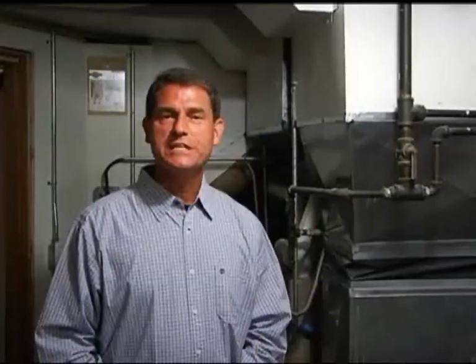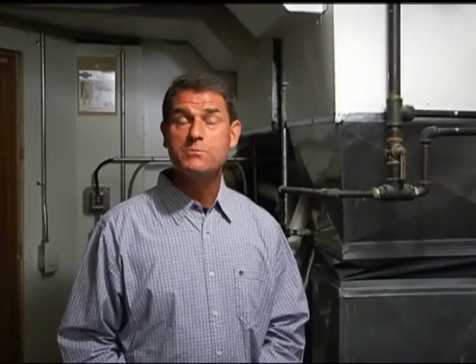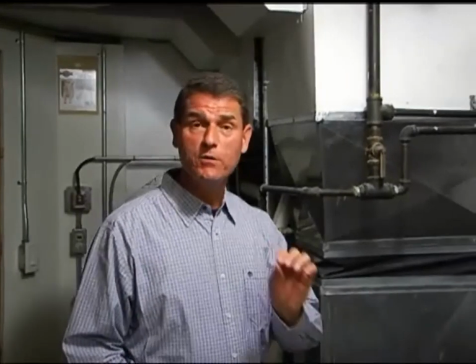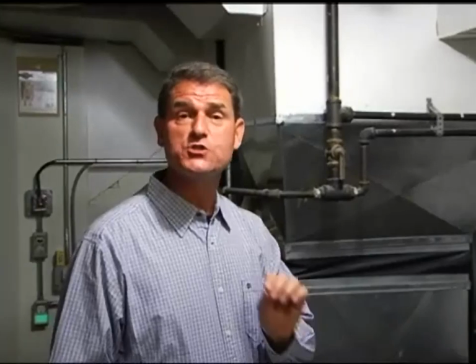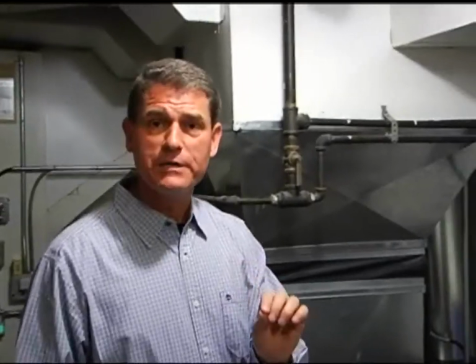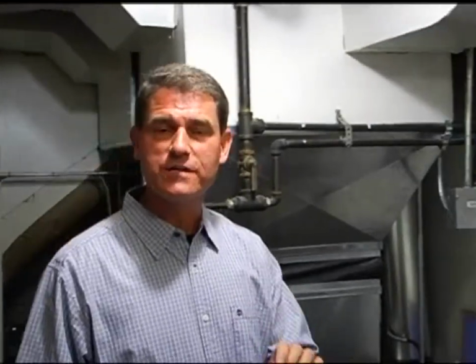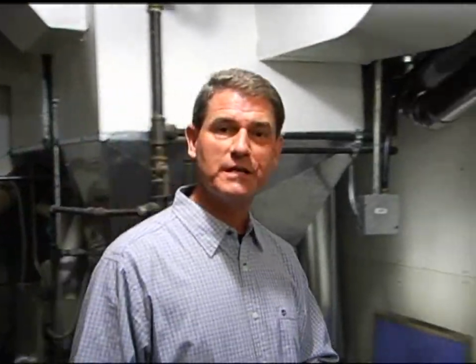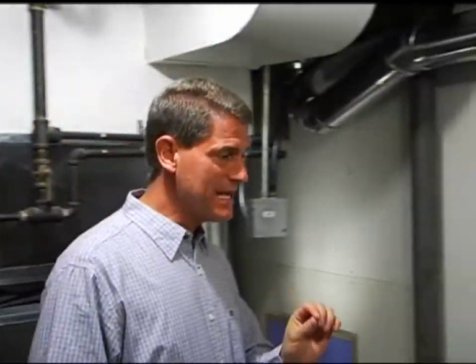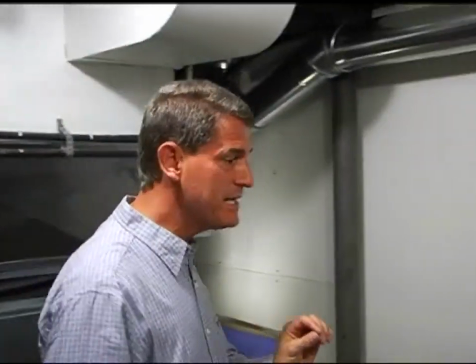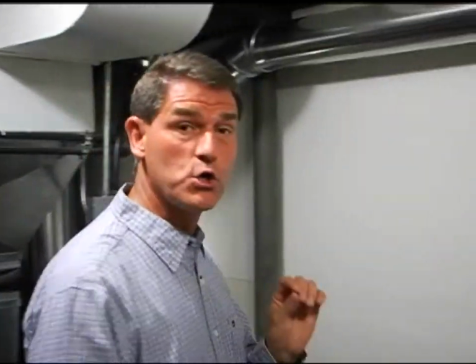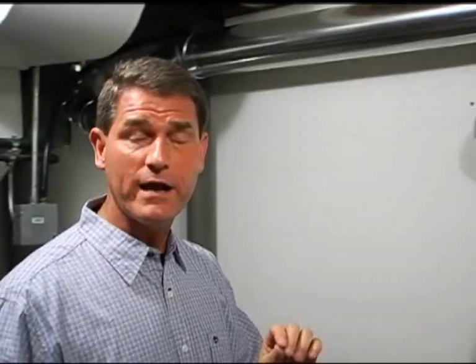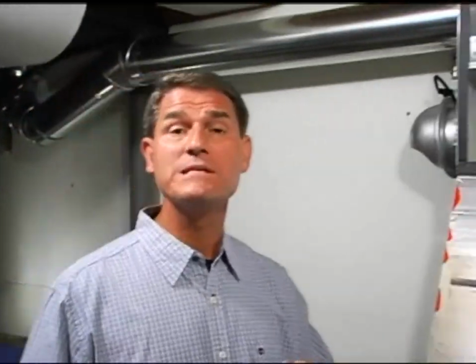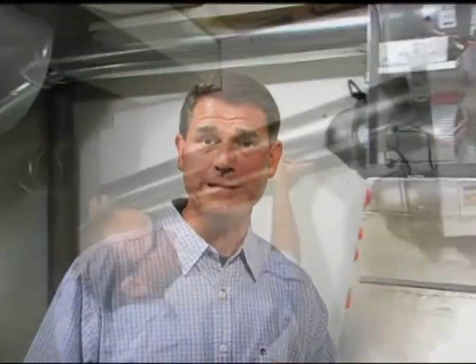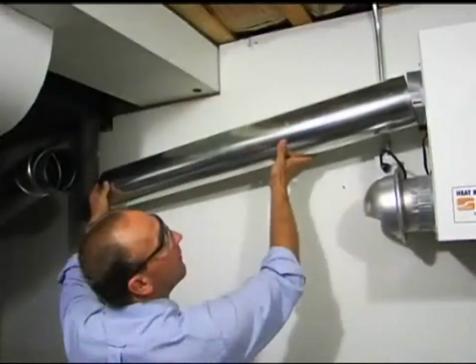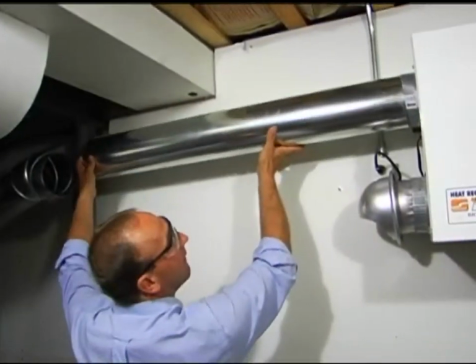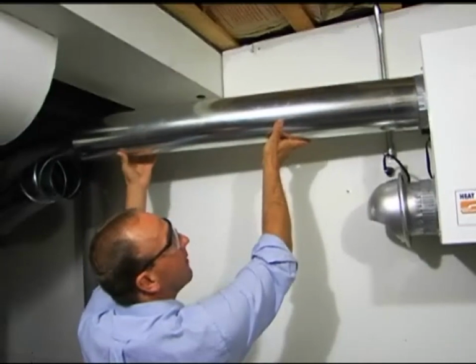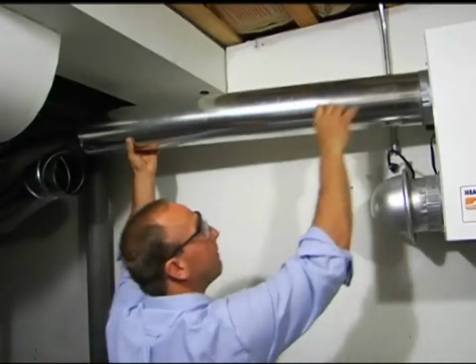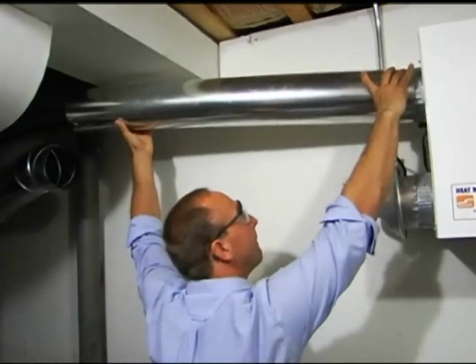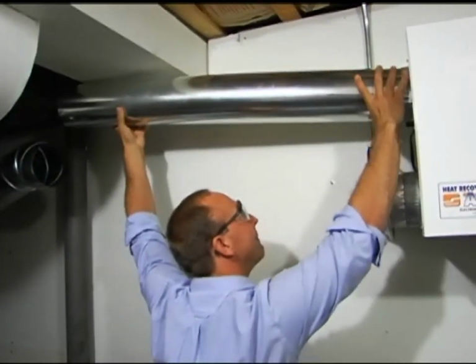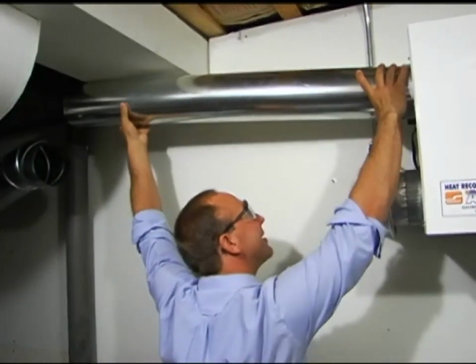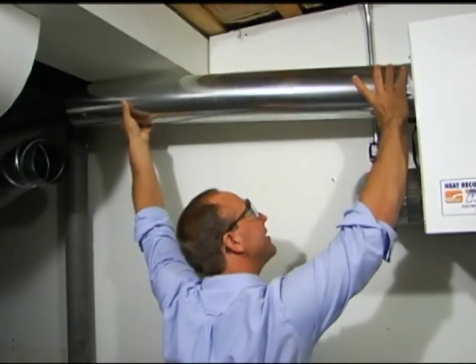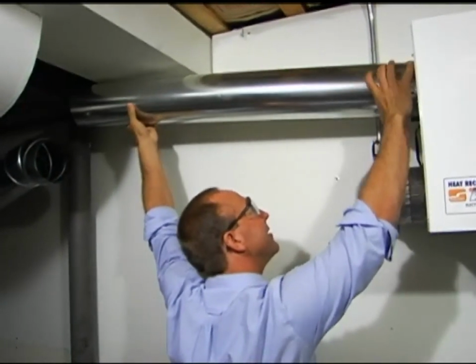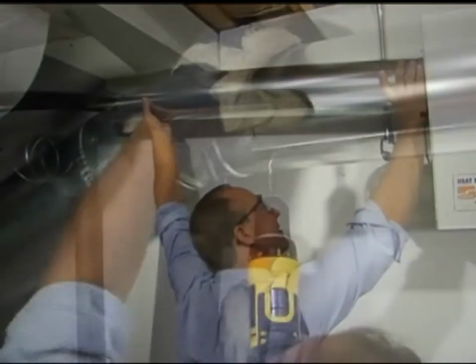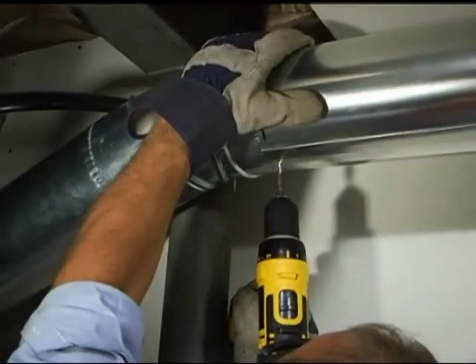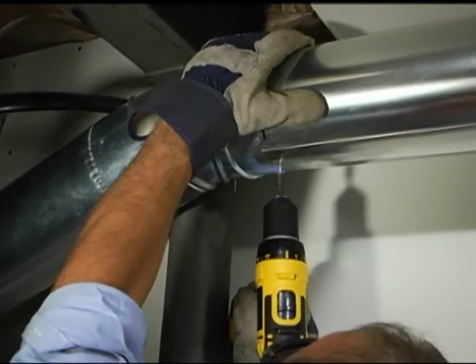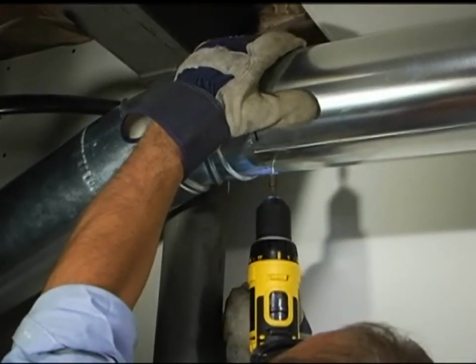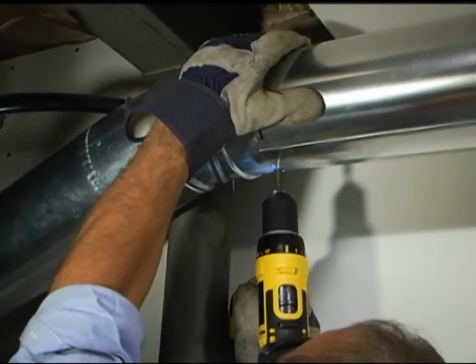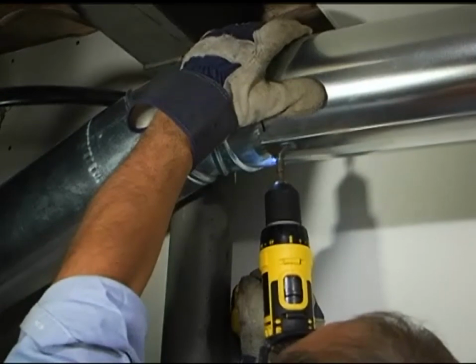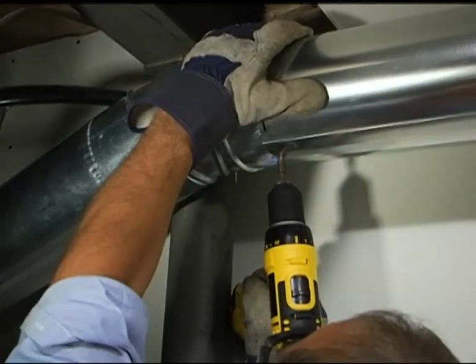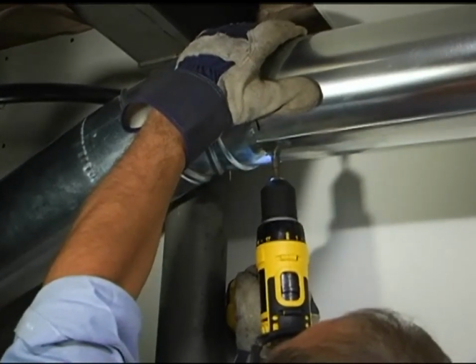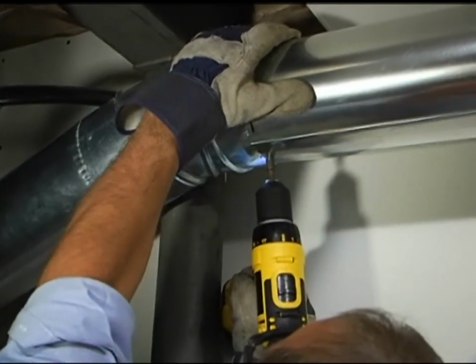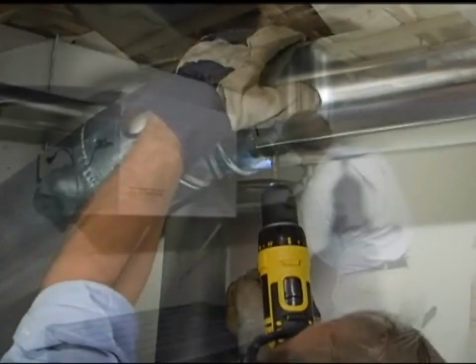Today's homes are built to be extremely energy efficient, to keep heated or cooled air from escaping. But this can be an issue because indoor air pollutants like dust, pollen, cigarette smoke, and vapors from cleaning products can get trapped in the home.